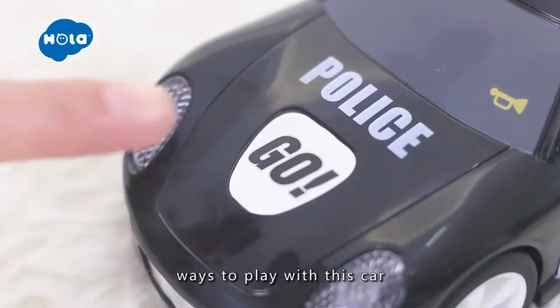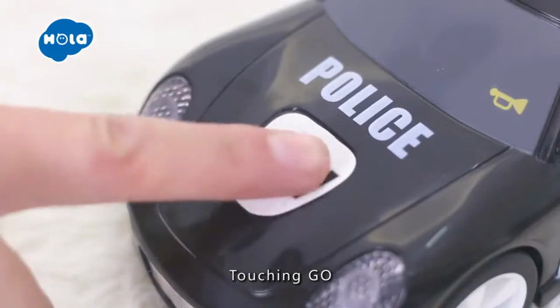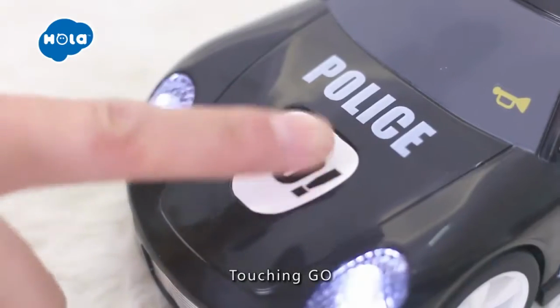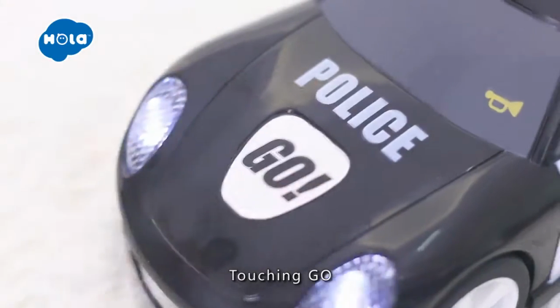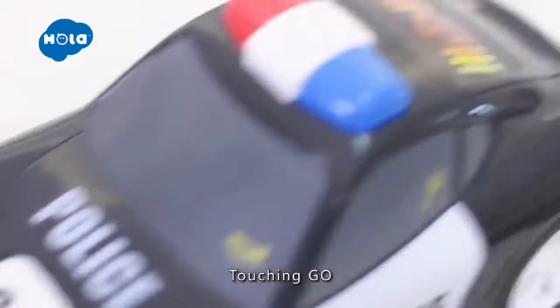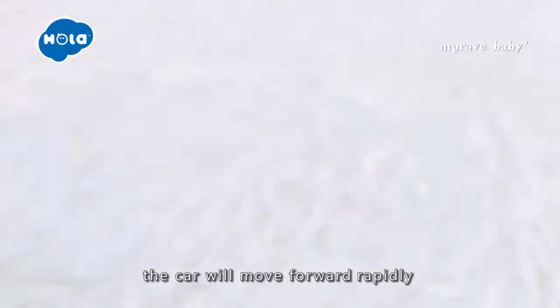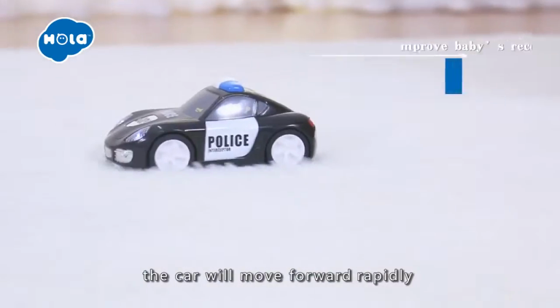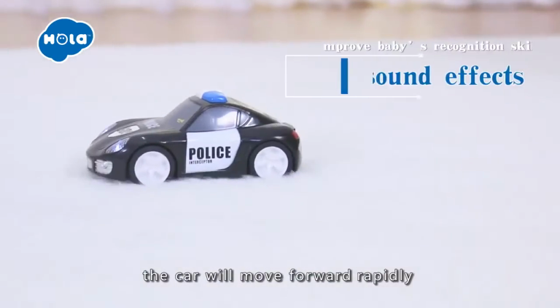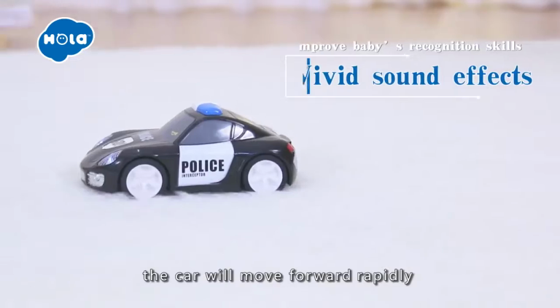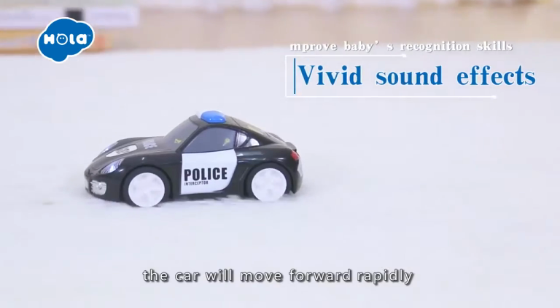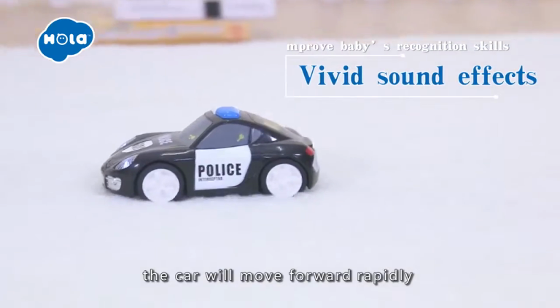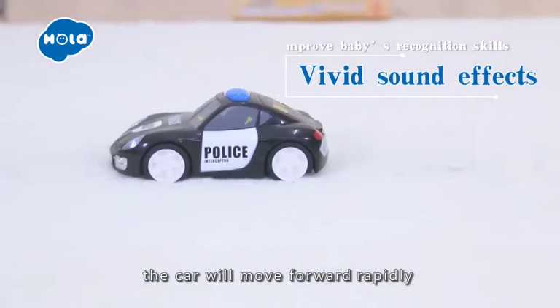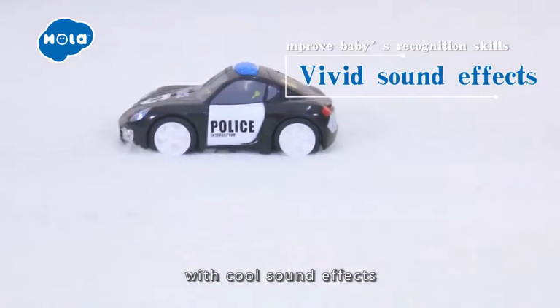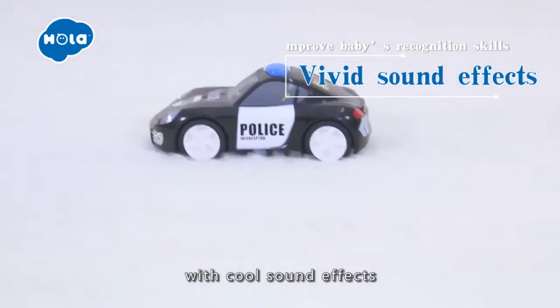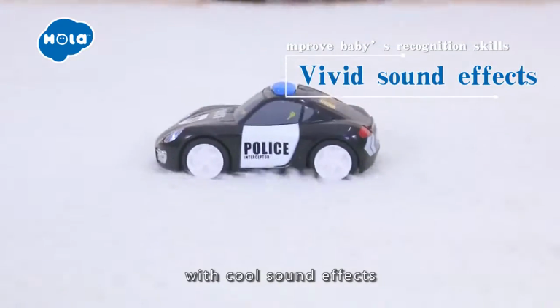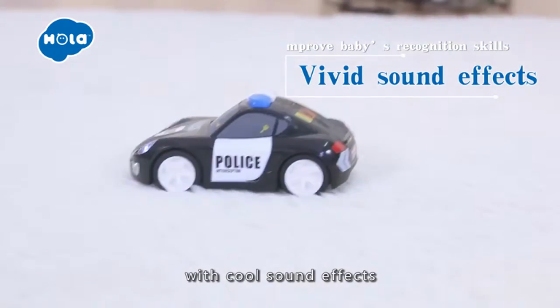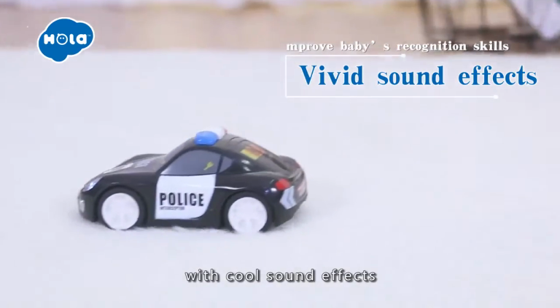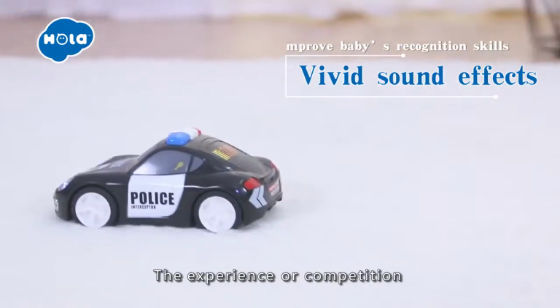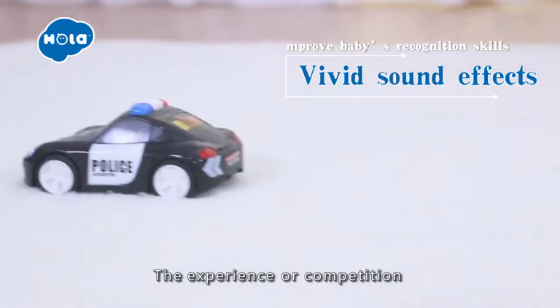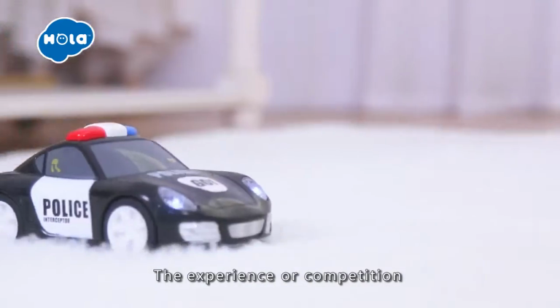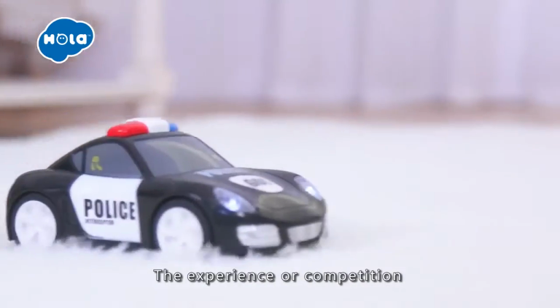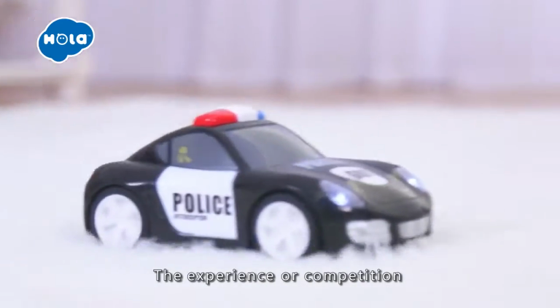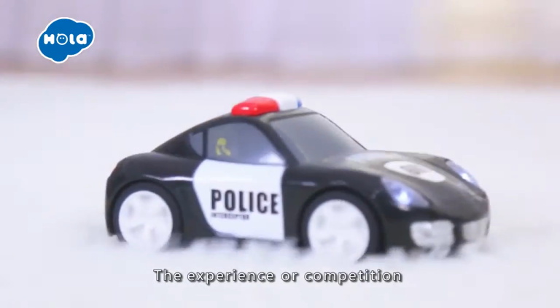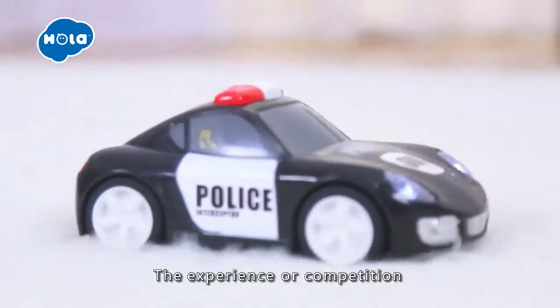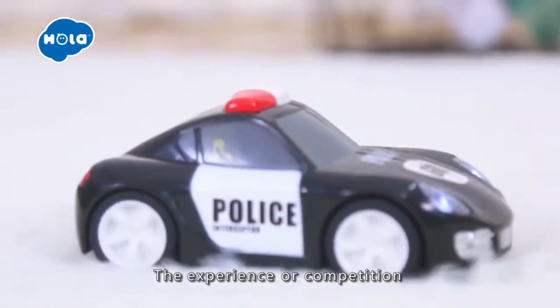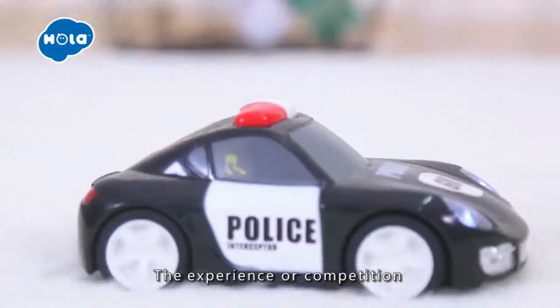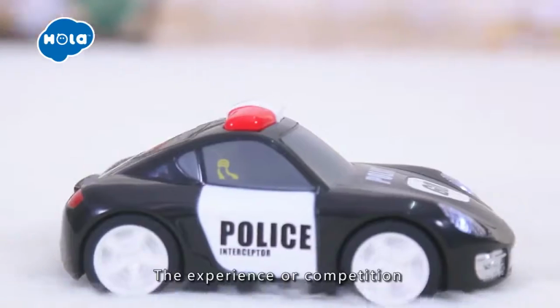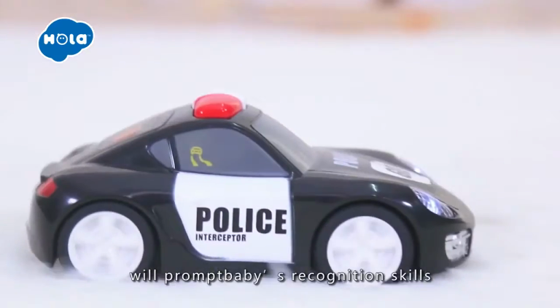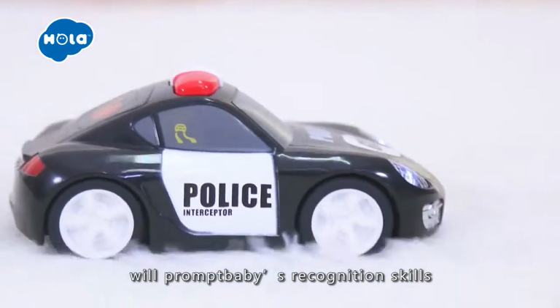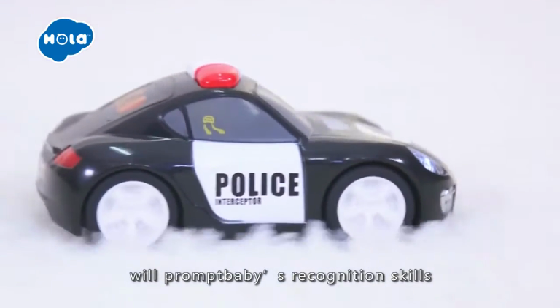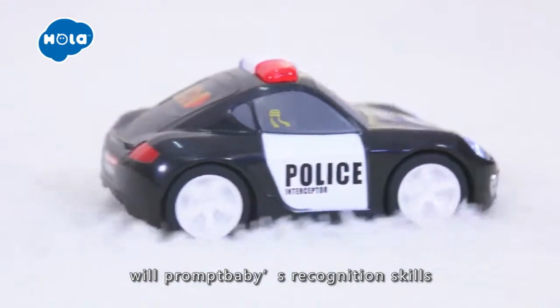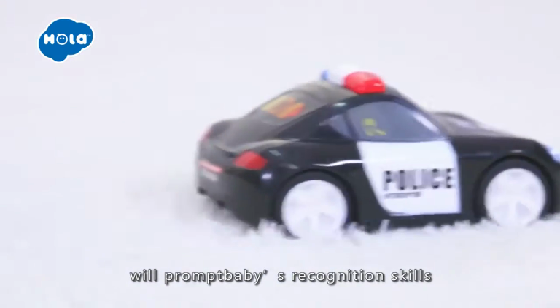Touch and go. The car will move forward rapidly with cool sound effects. The experience or competition will promote babies with calculation skills.